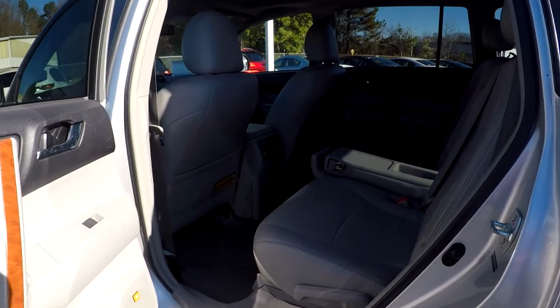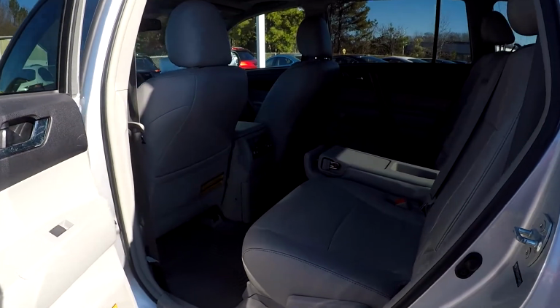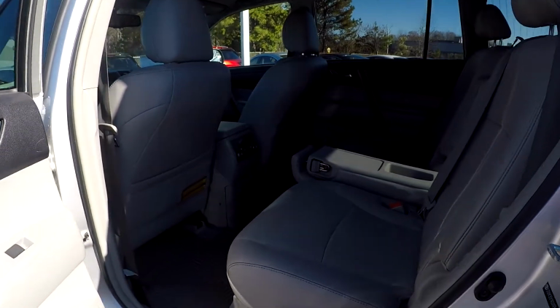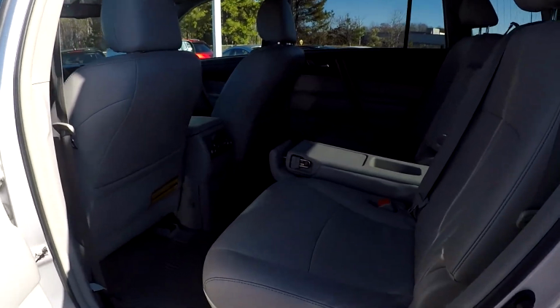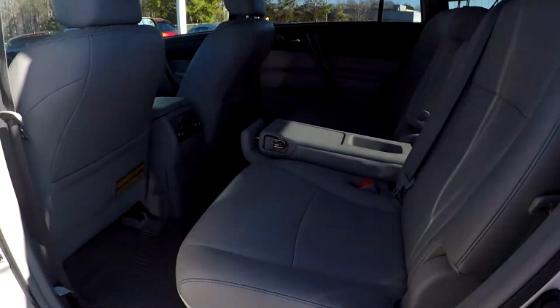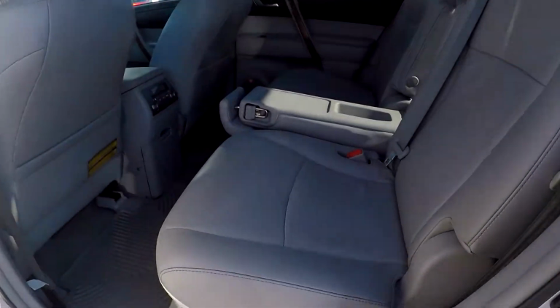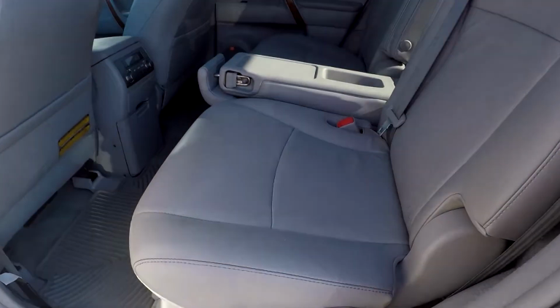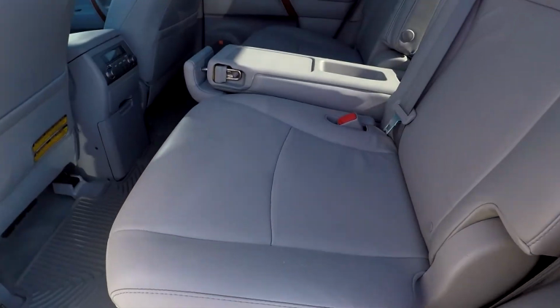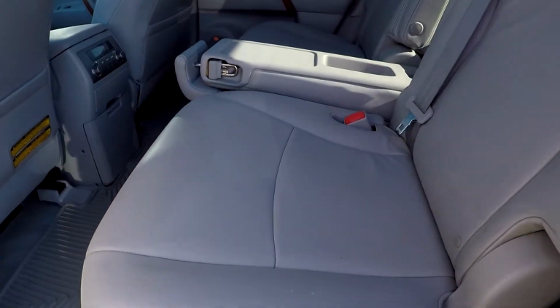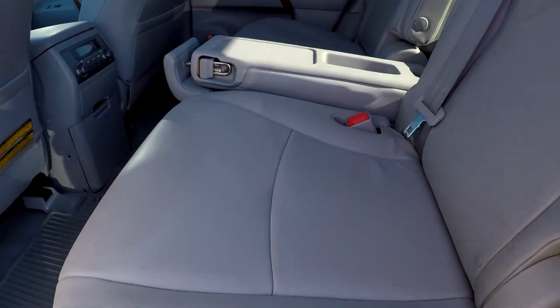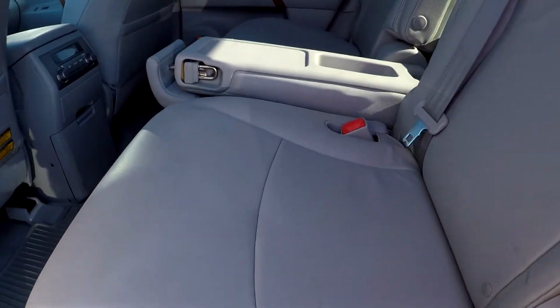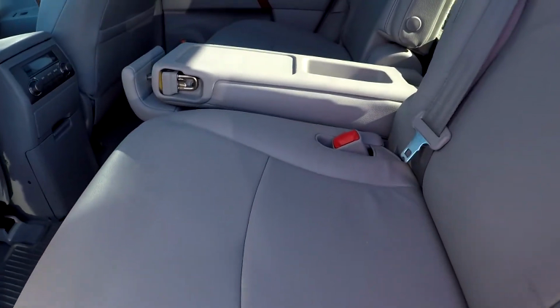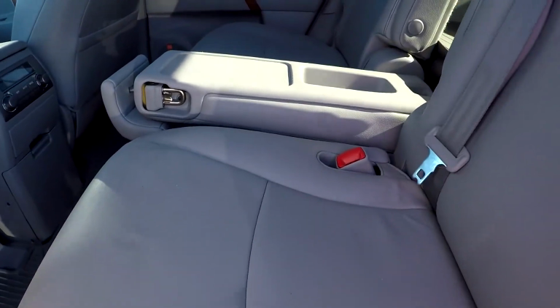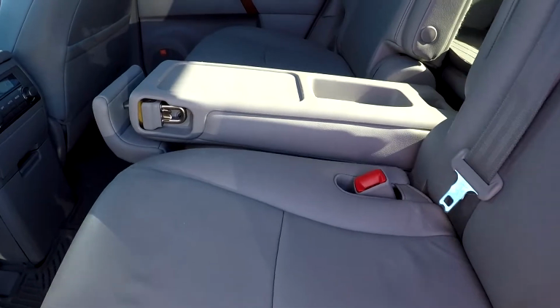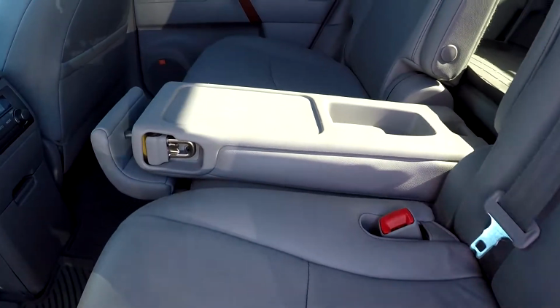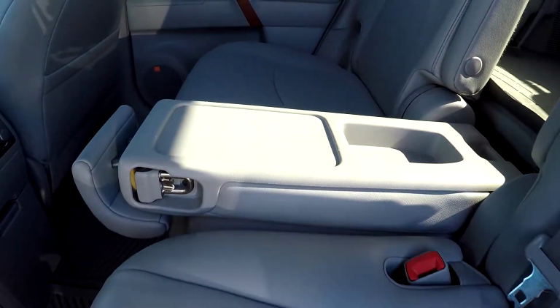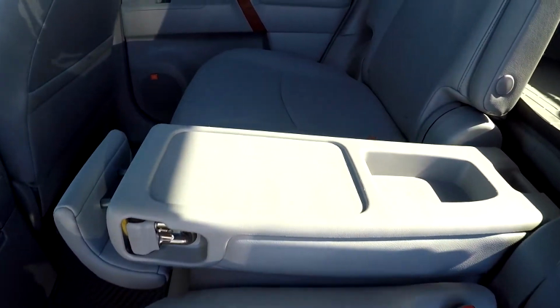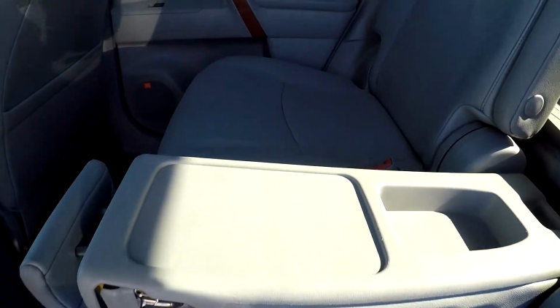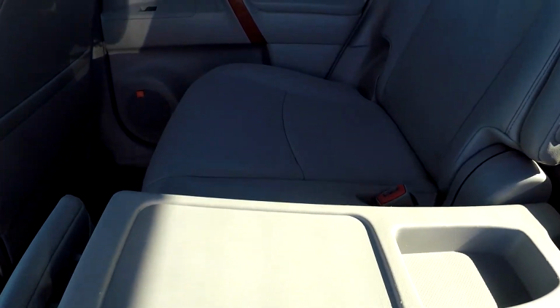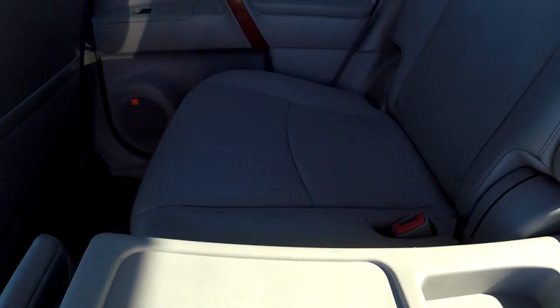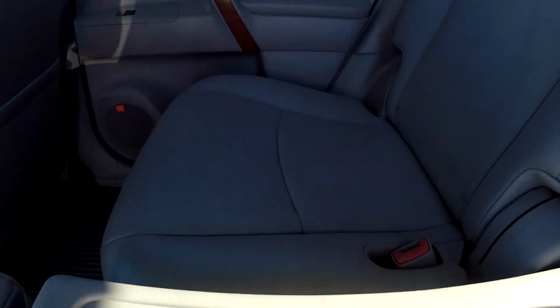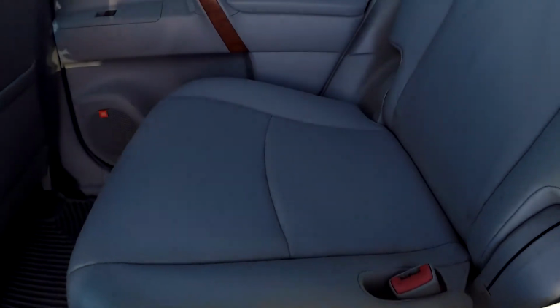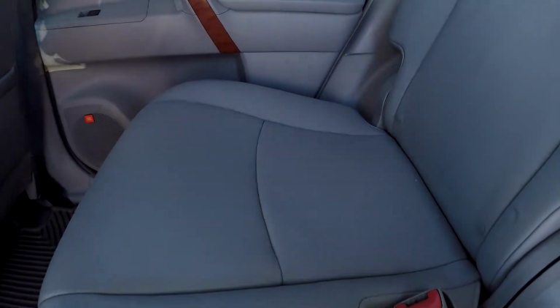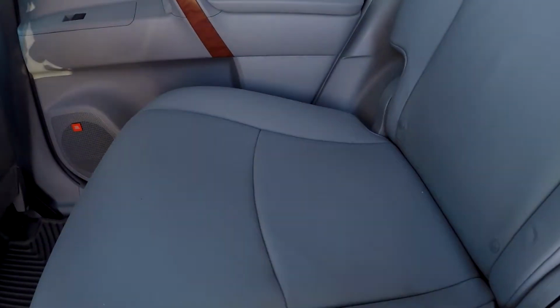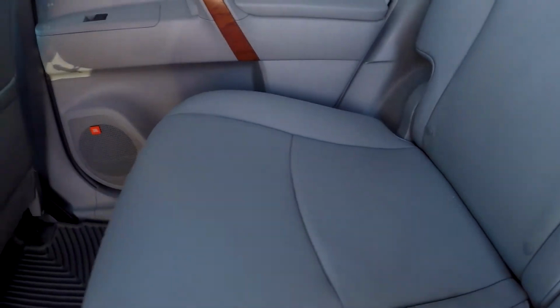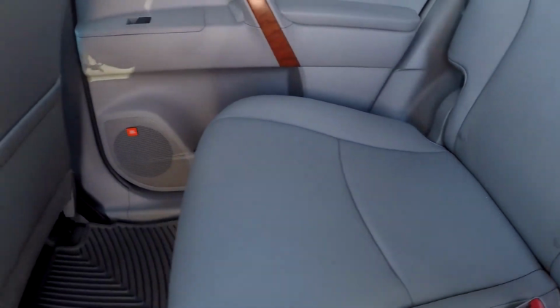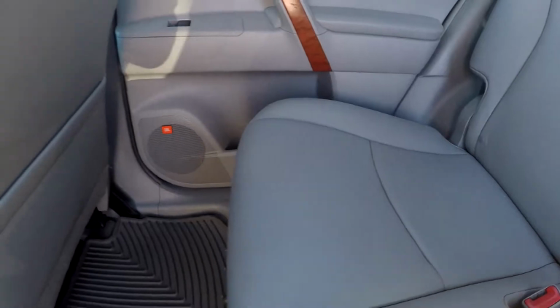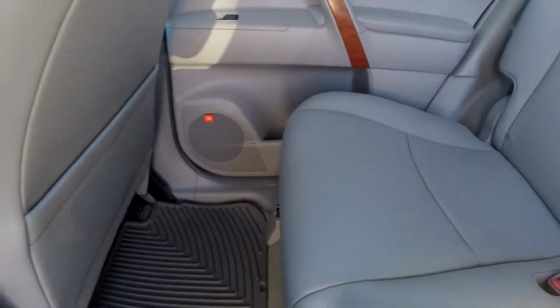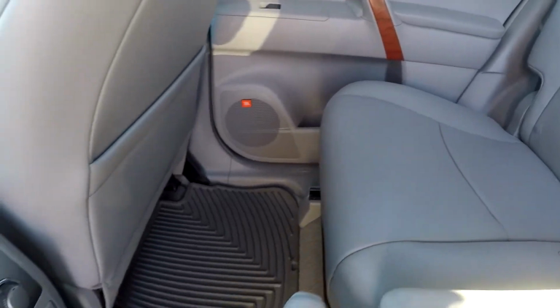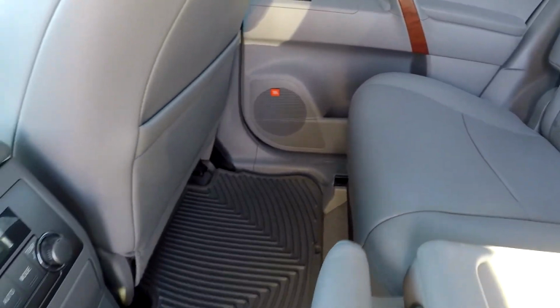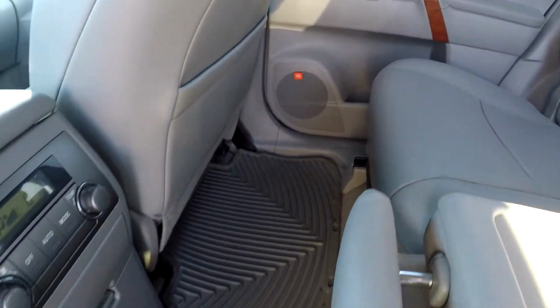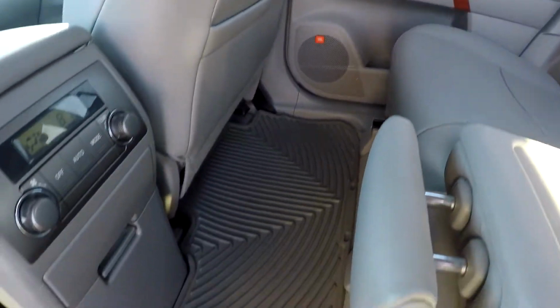Coming into your back seat here, we are just going to look down here, looking for any stains, tears, anything like that with these seats. So far, everything is looking good. Seats look very well kept up. Floors also have weatherproof mats.